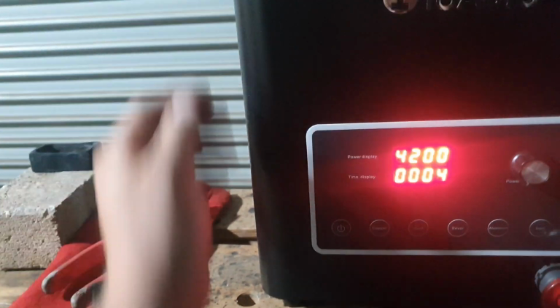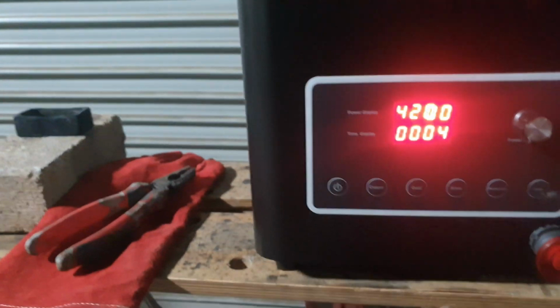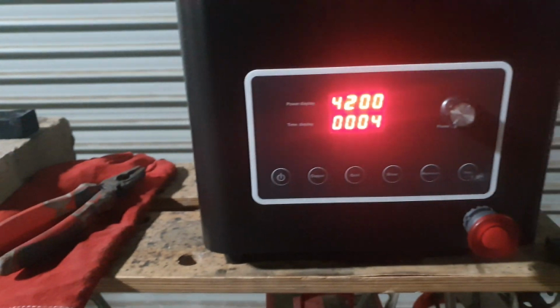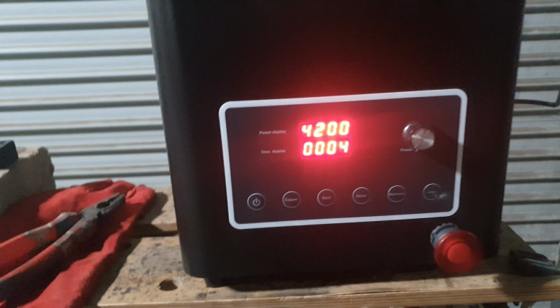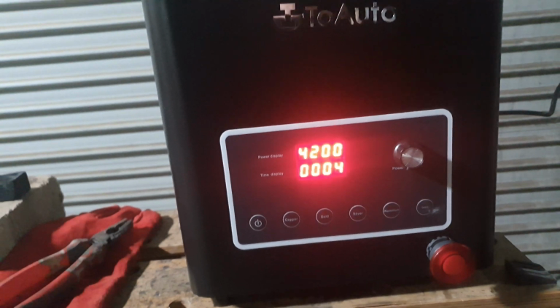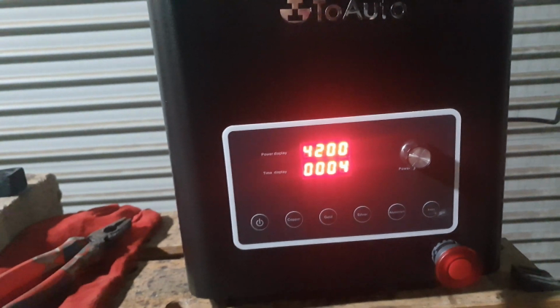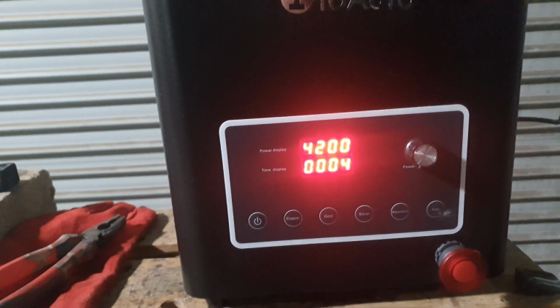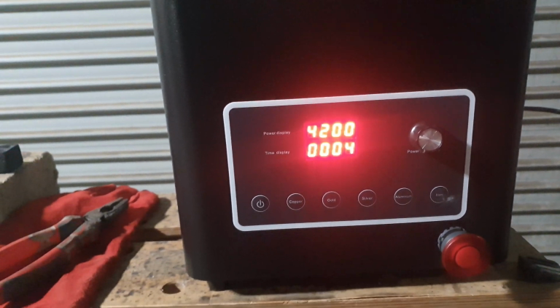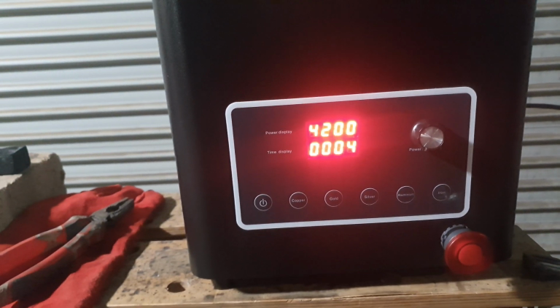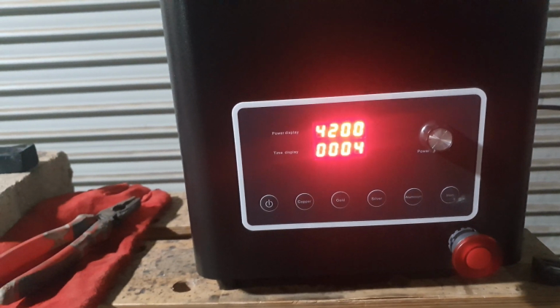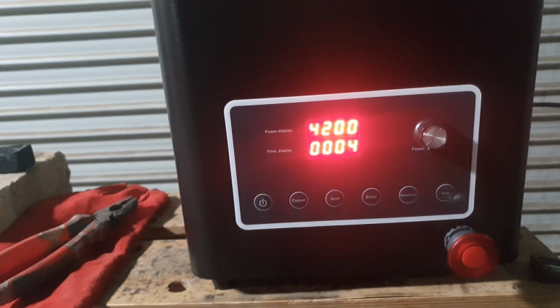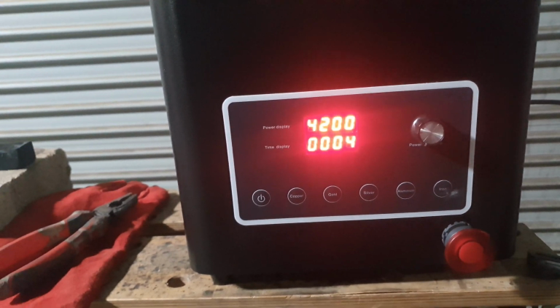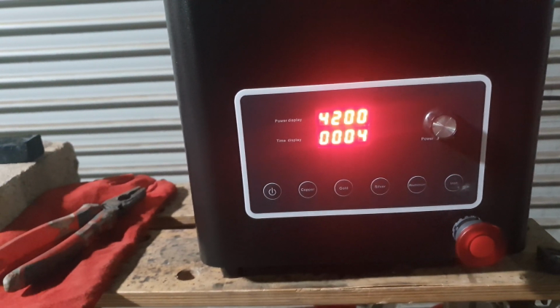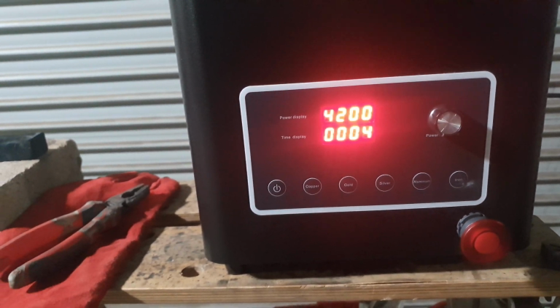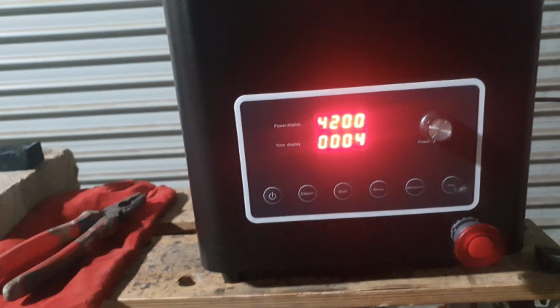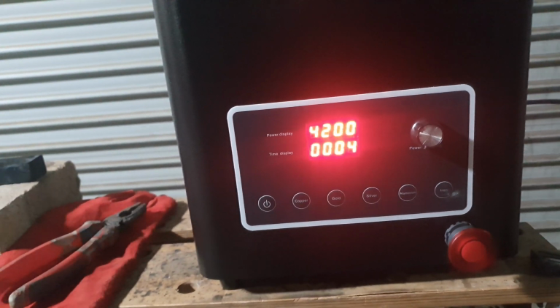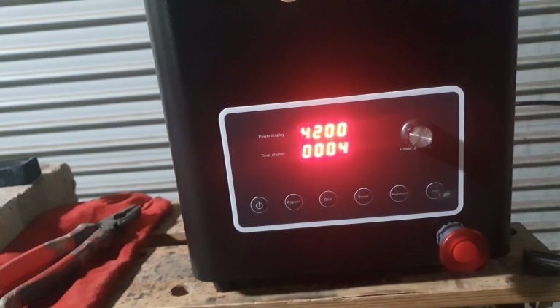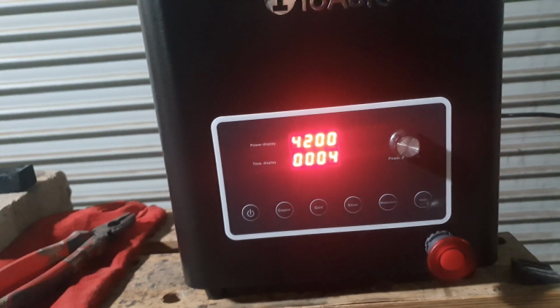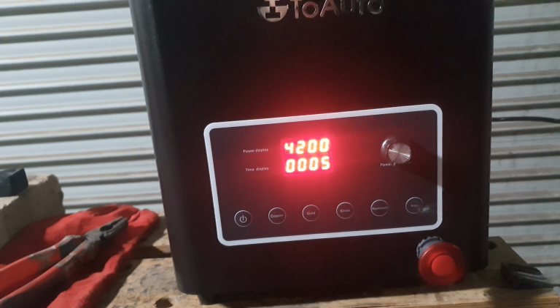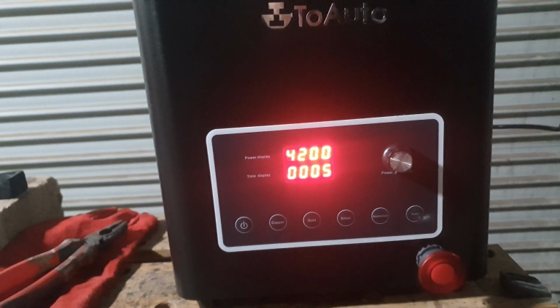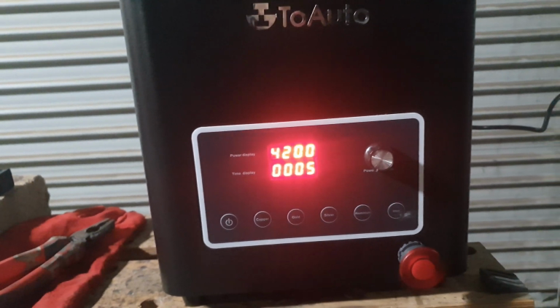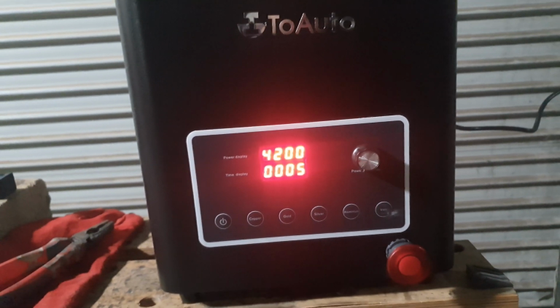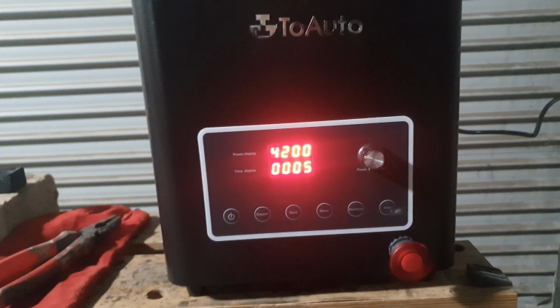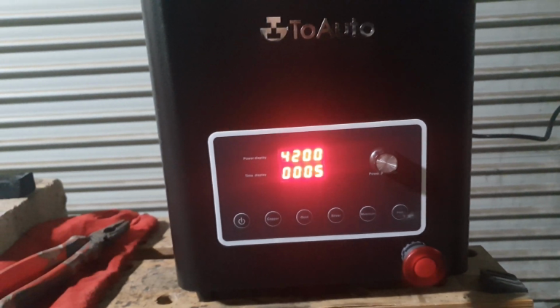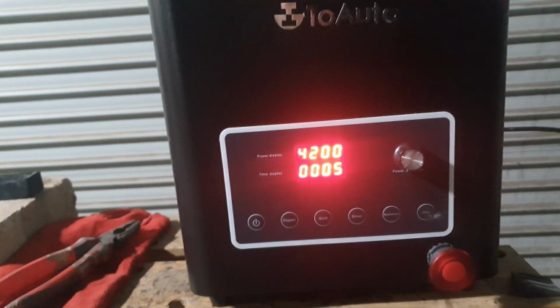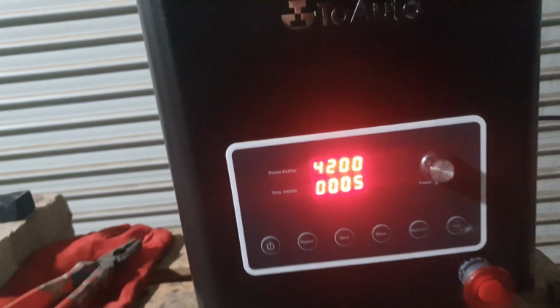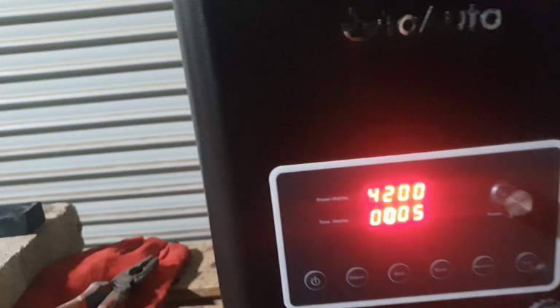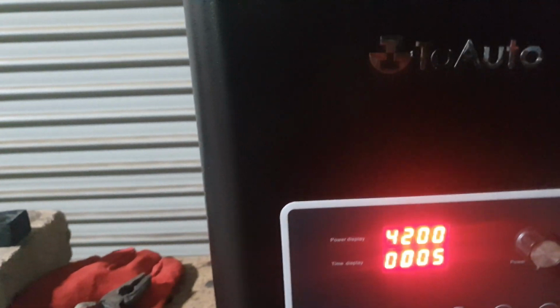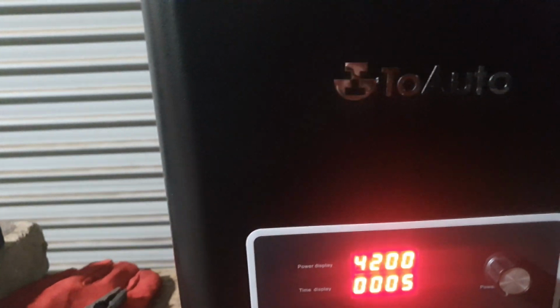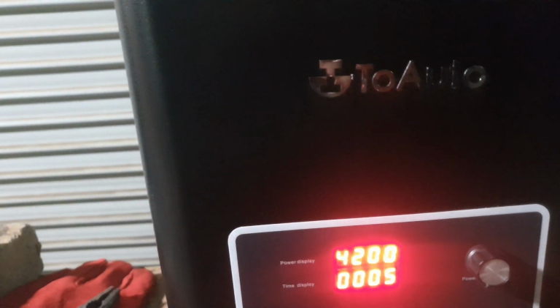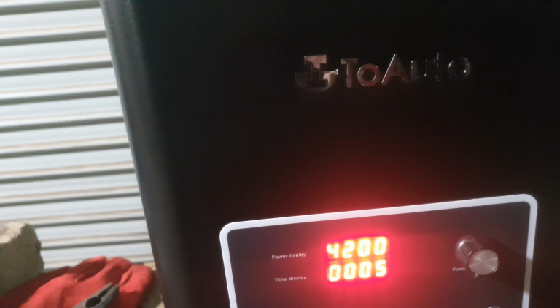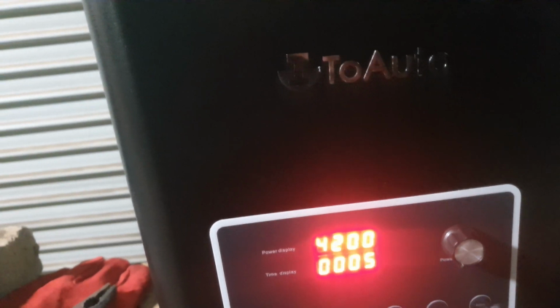It does have all kinds of thermal protection and that kind of stuff. It took about a week and a half to come - it was in Sydney already. They're retailing for about a thousand bucks normally.